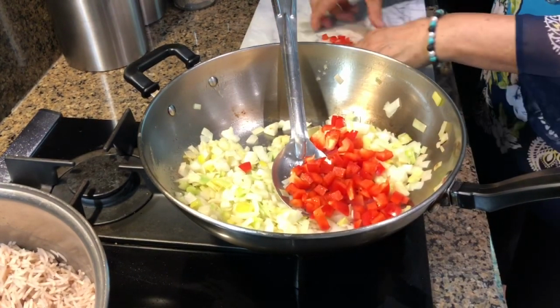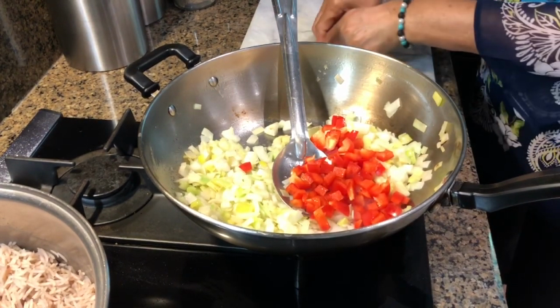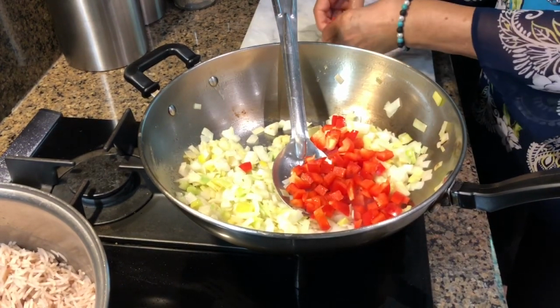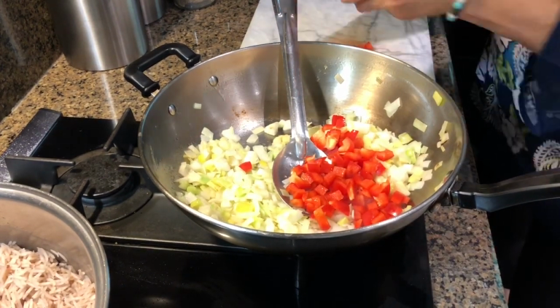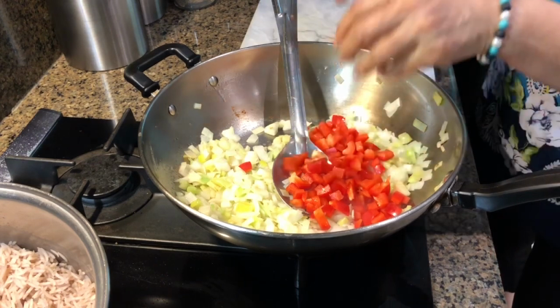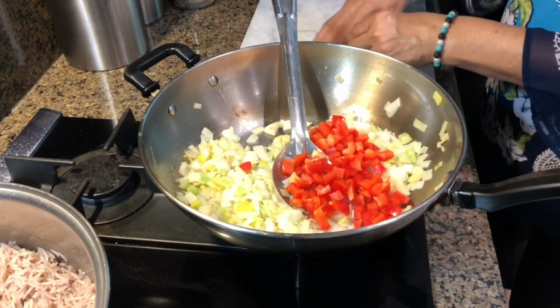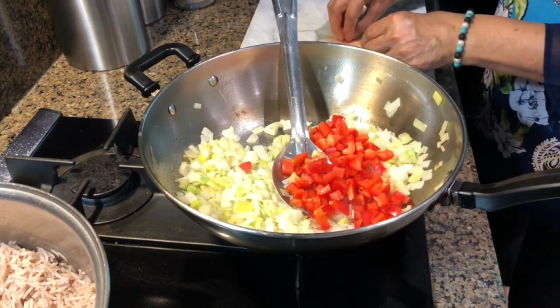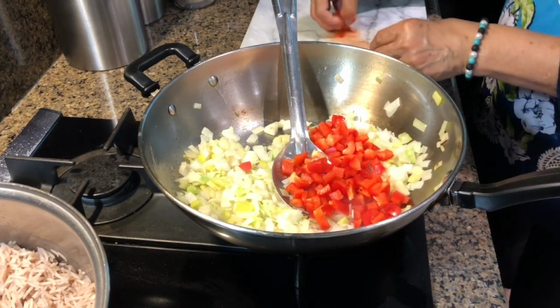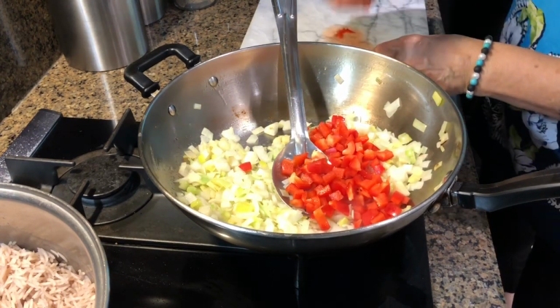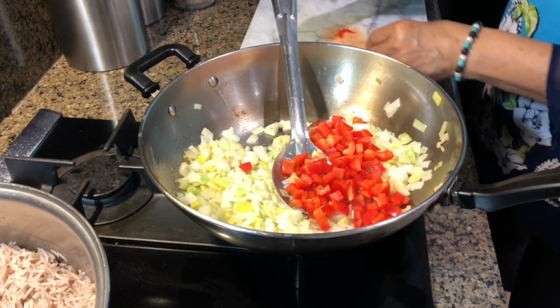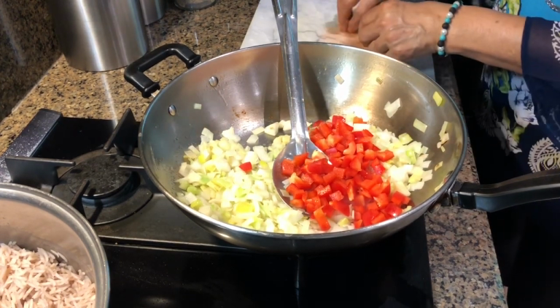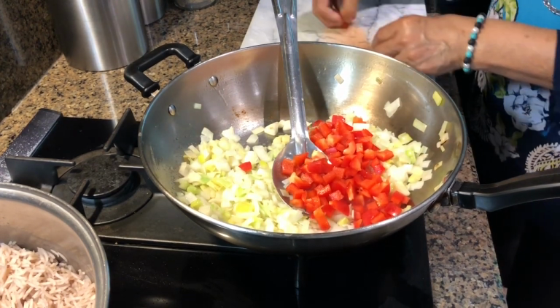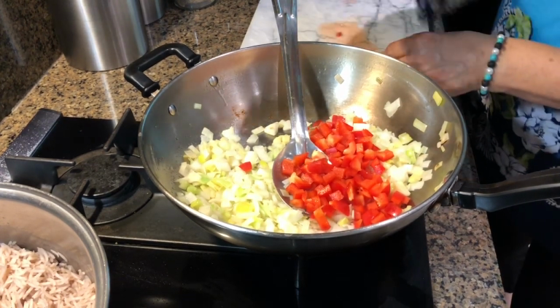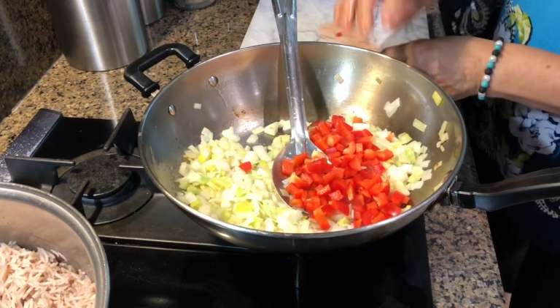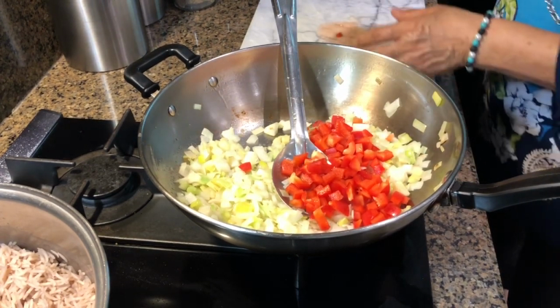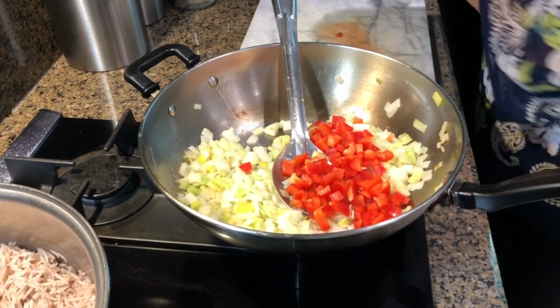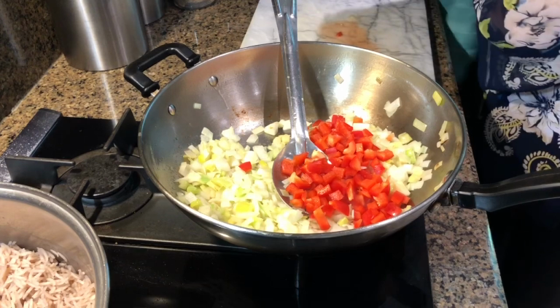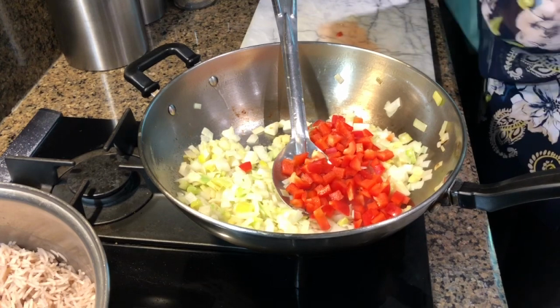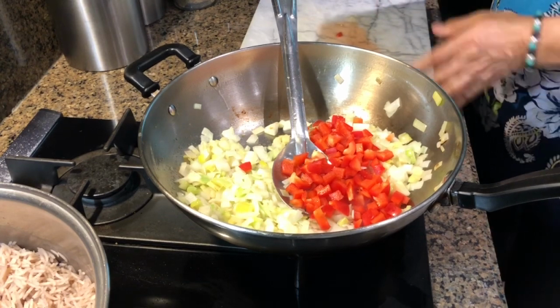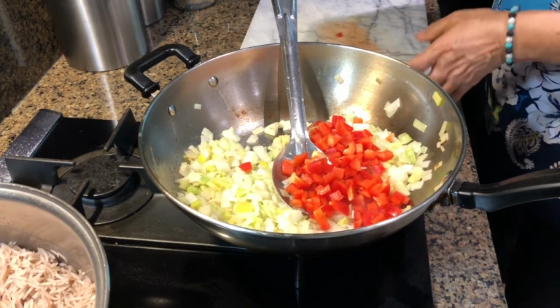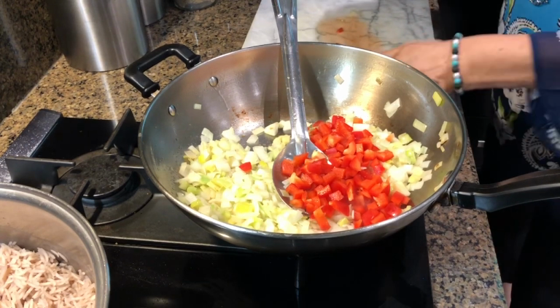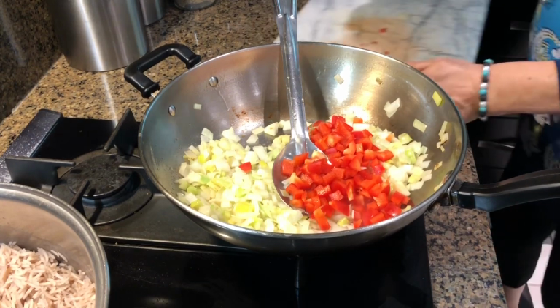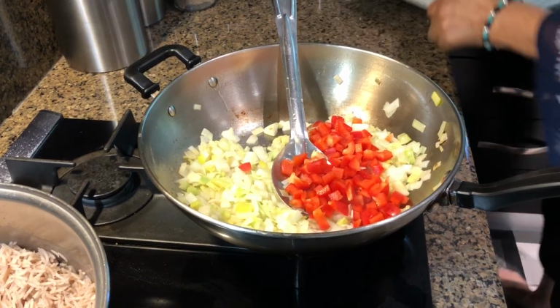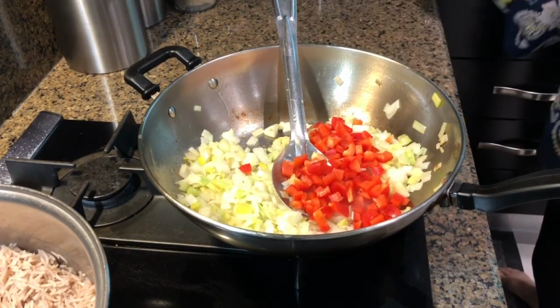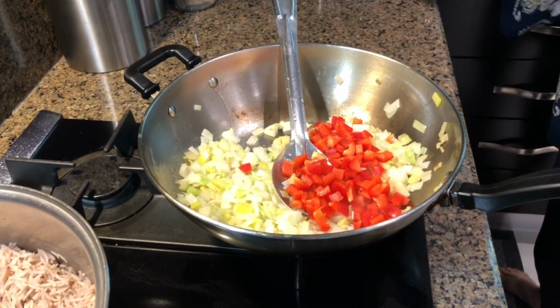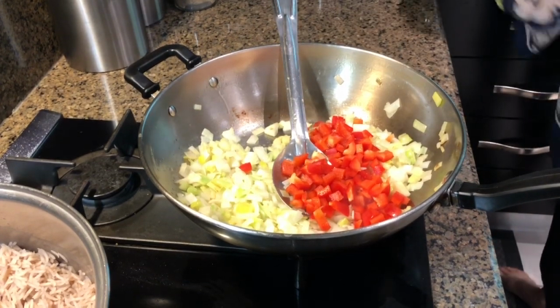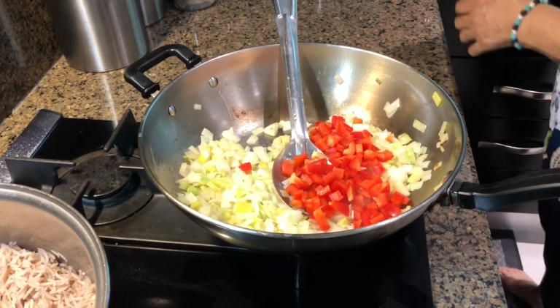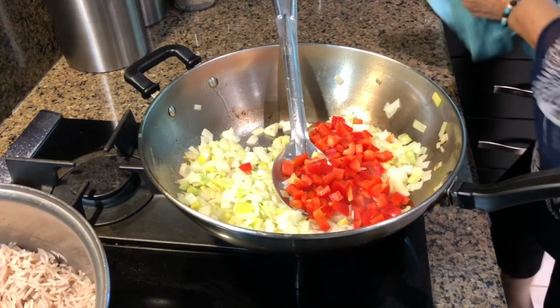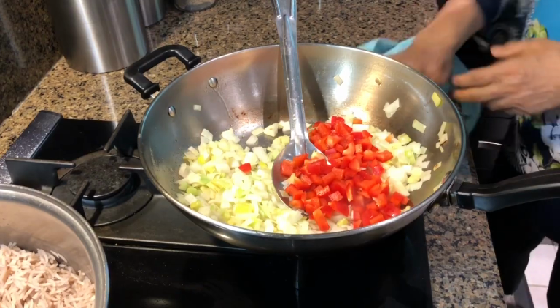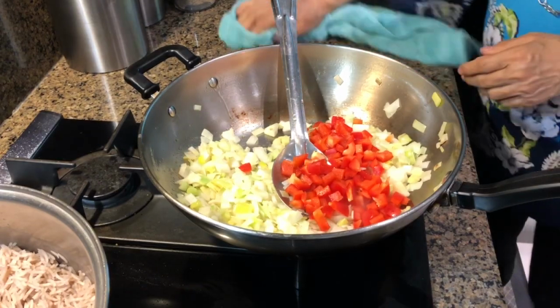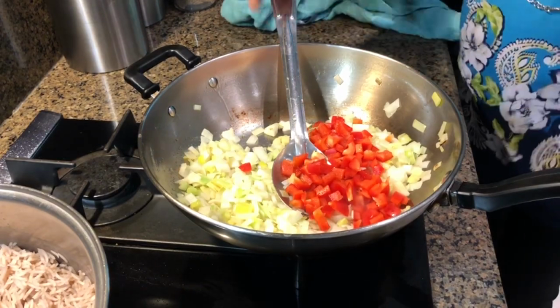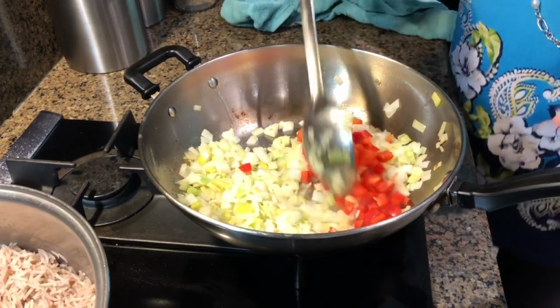You can add jalapeño peppers for spice, but I'm not adding it. The girls feel it's too spicy, because I've been adding it to other dishes lately, so I thought I won't do that today.